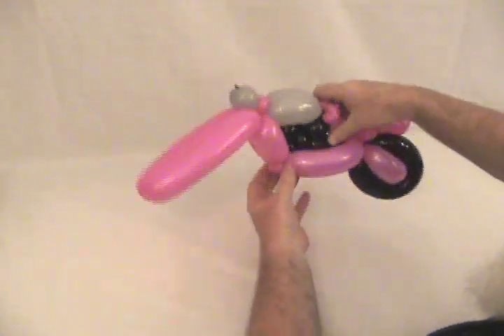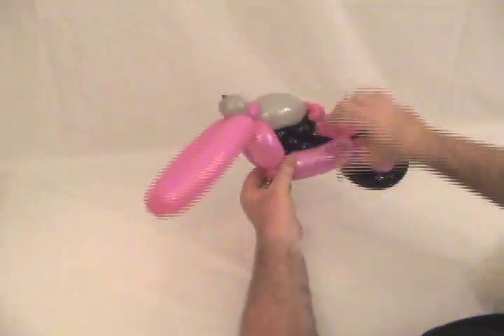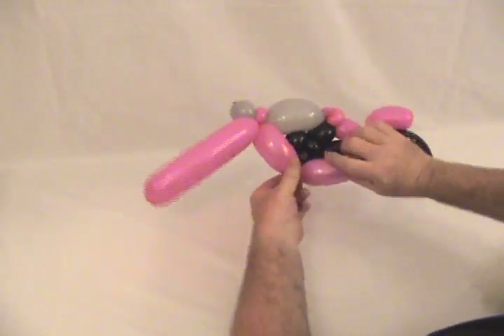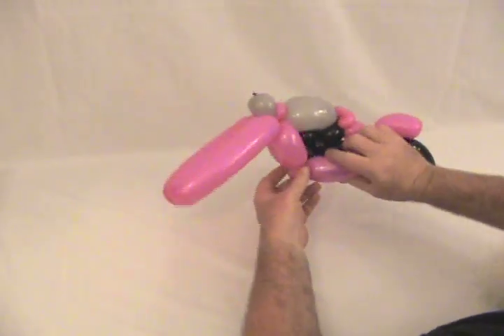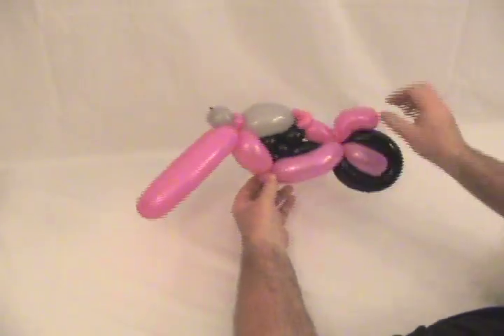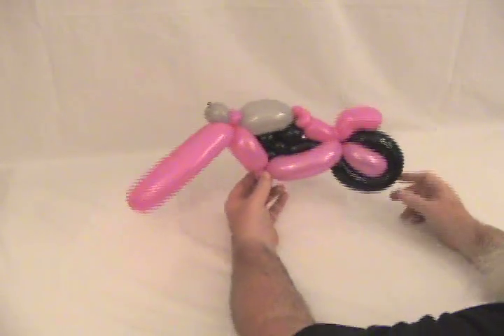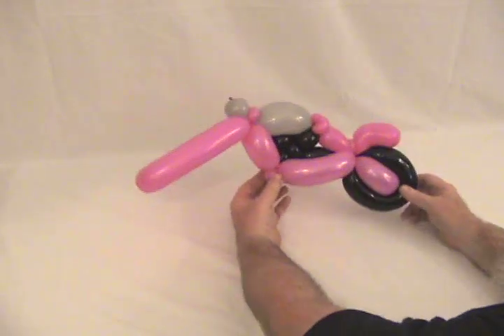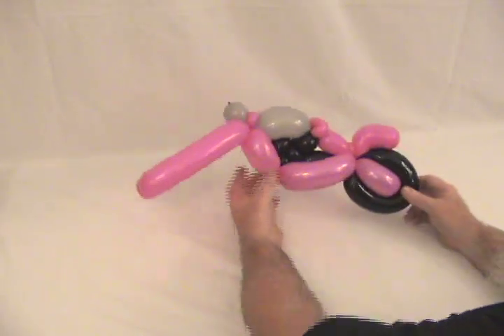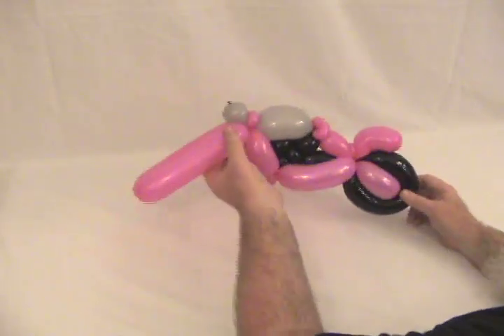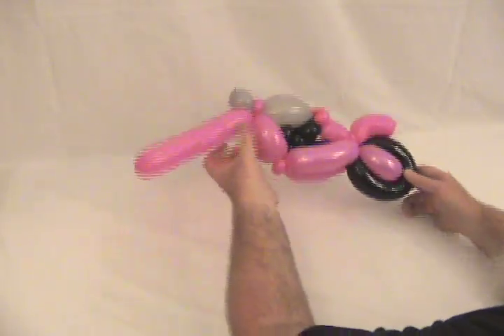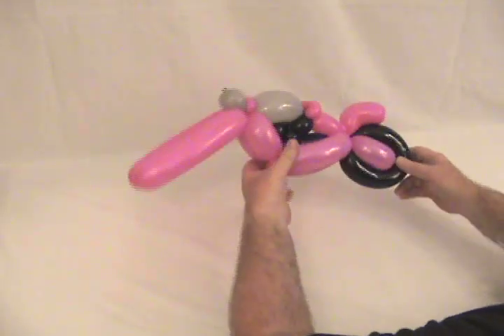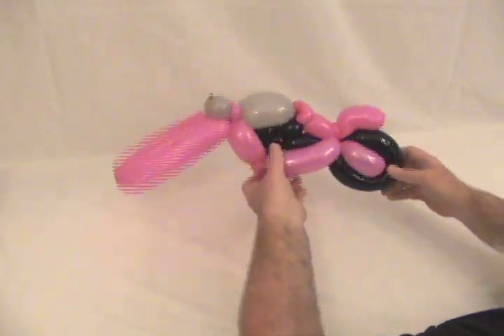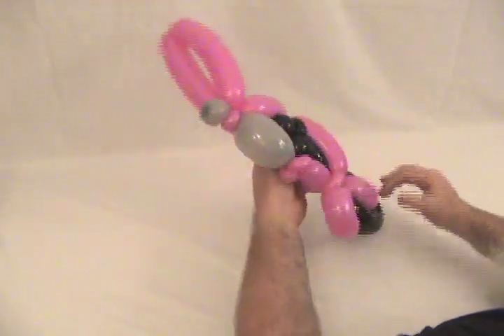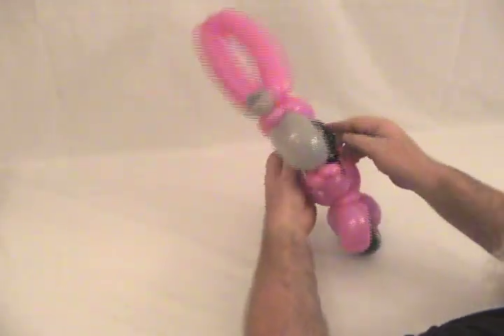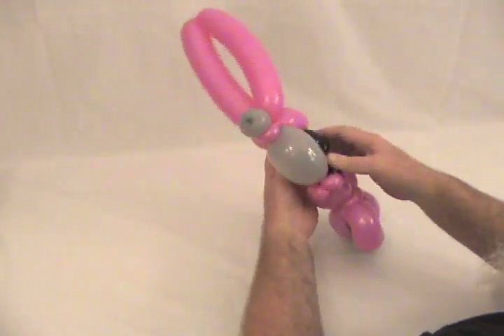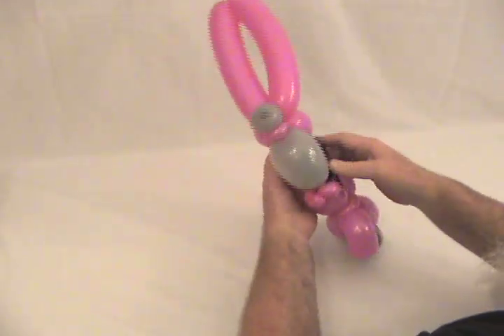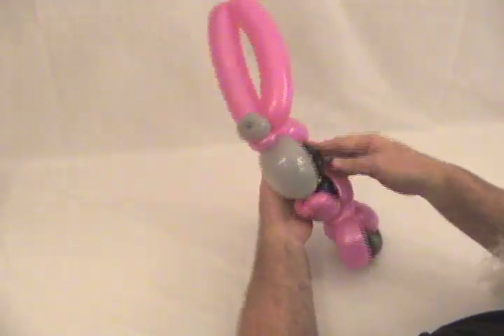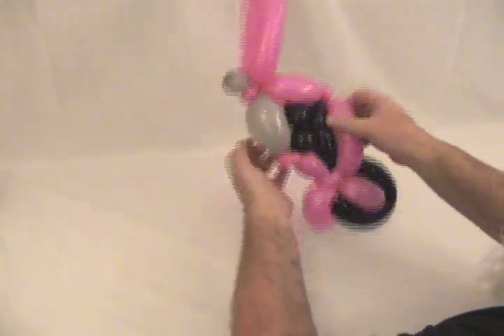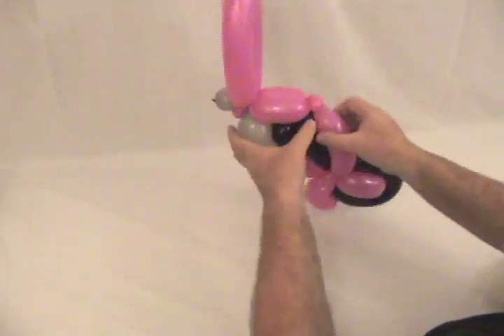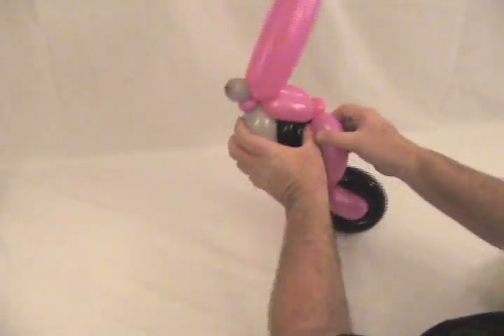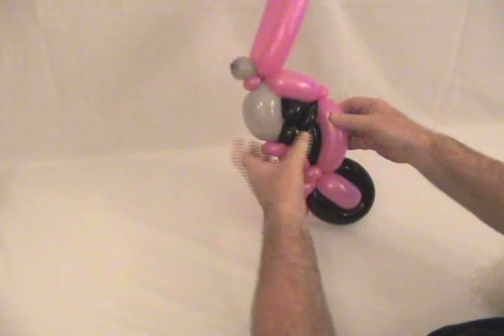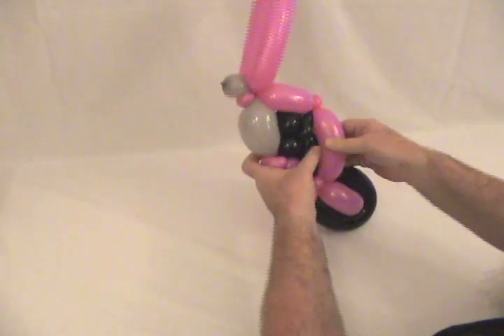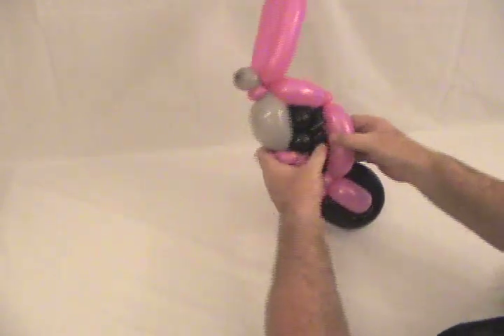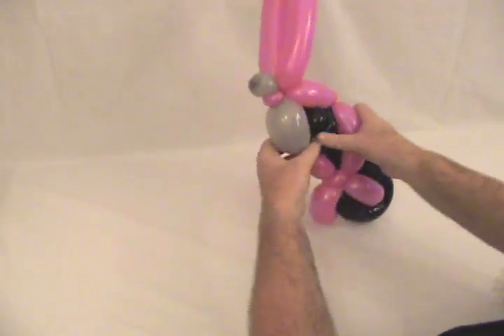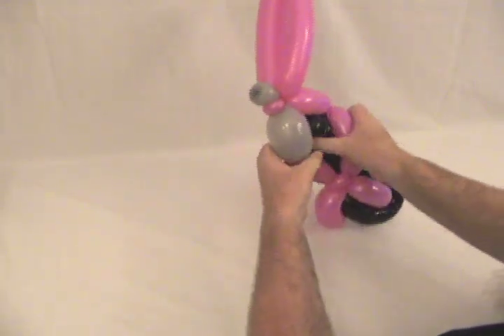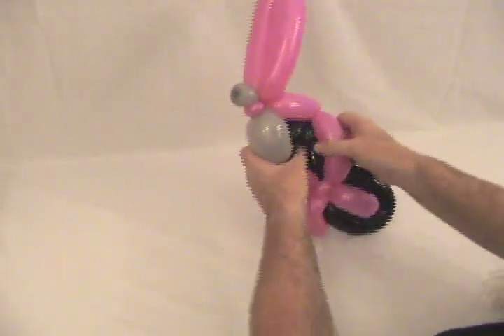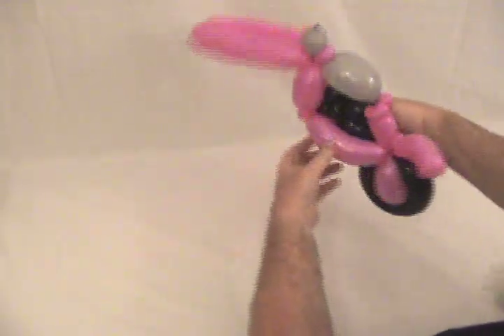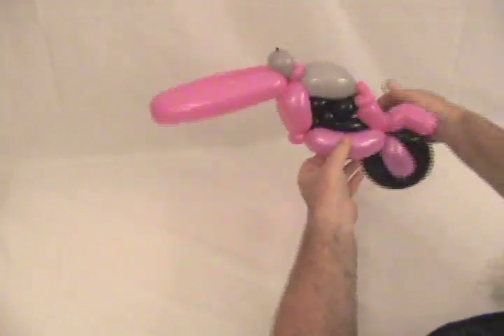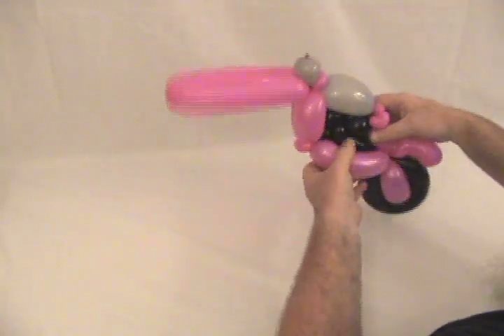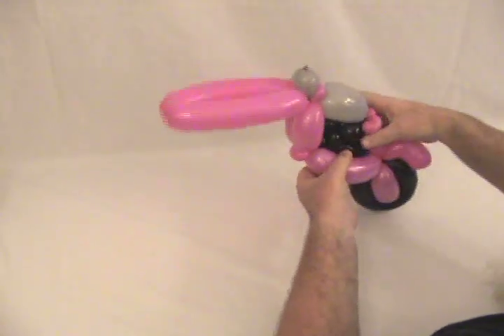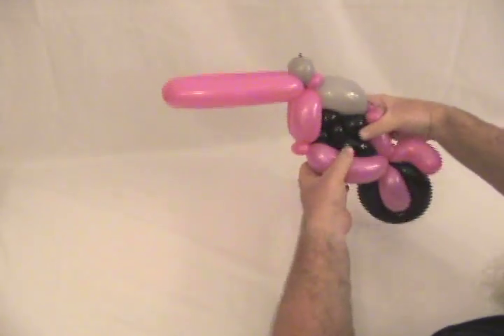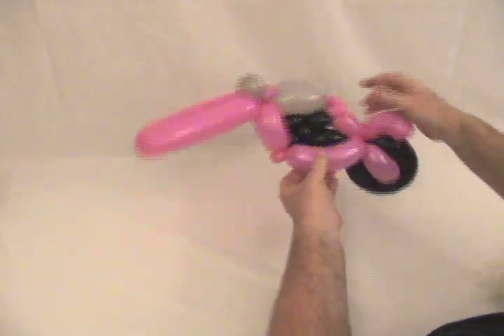There's our gas tank. As you can see, it's starting to take on shape — you should be able to see the bike a little more now. Tuck those ends up inside there so it looks a little prettier.